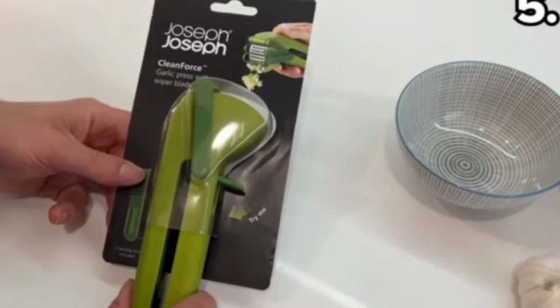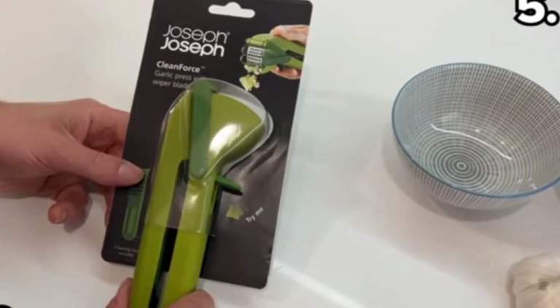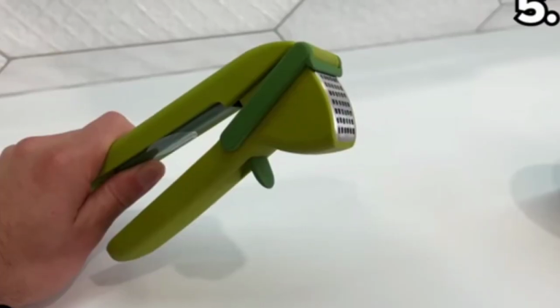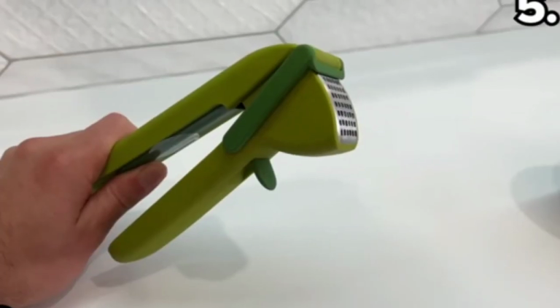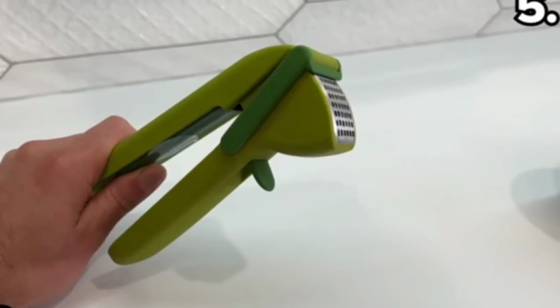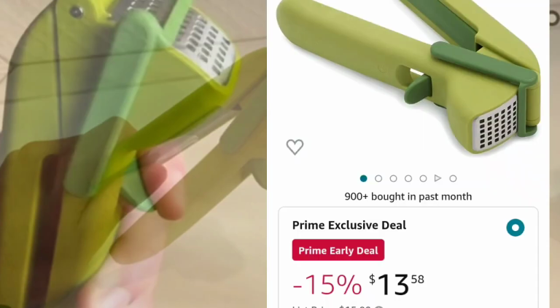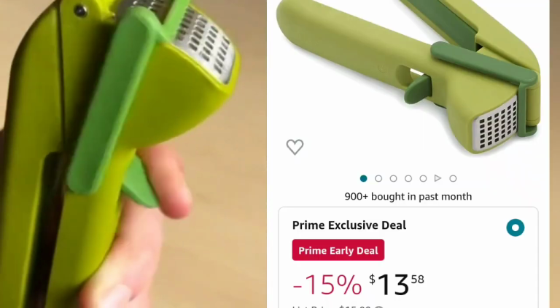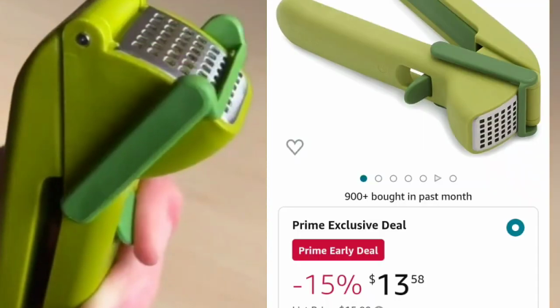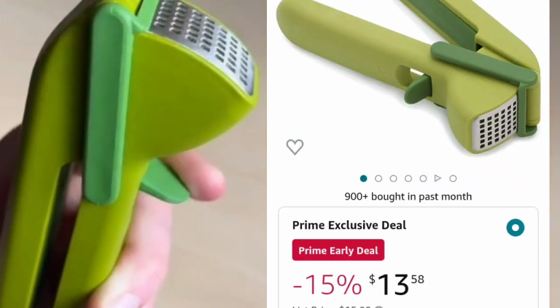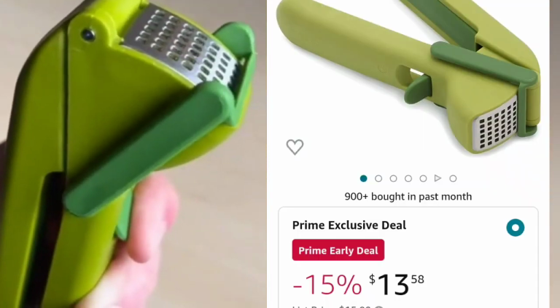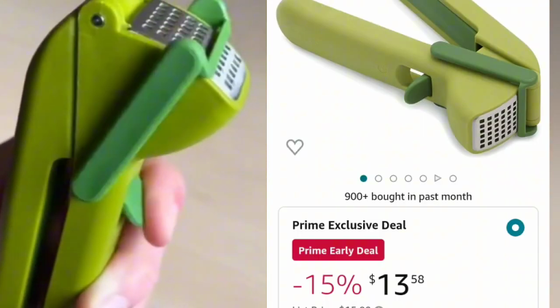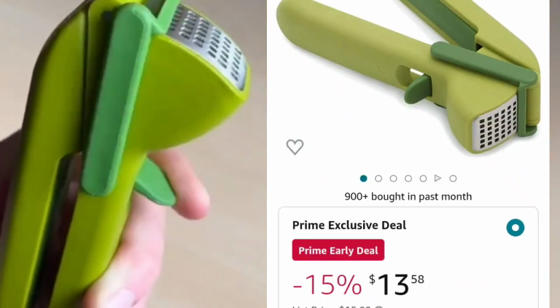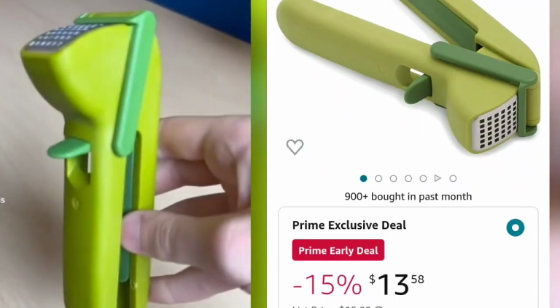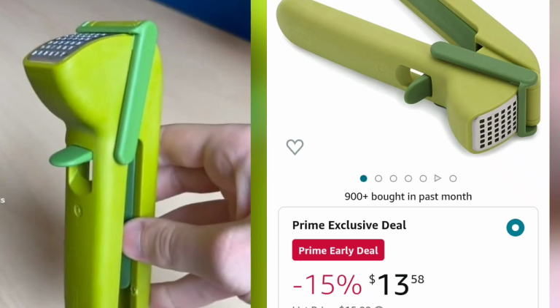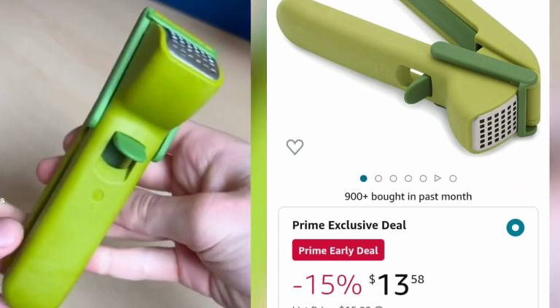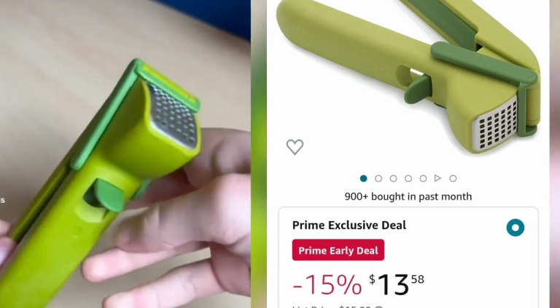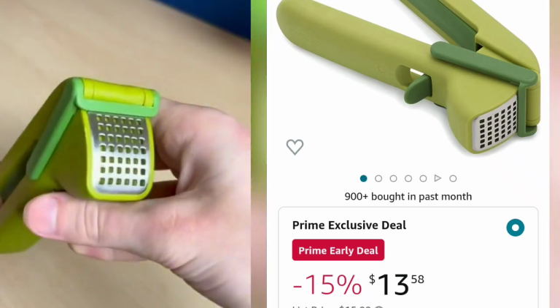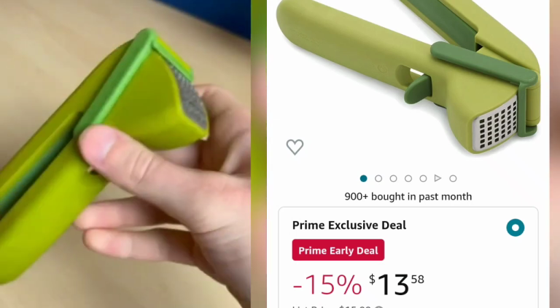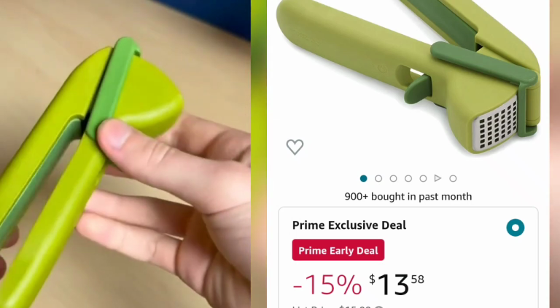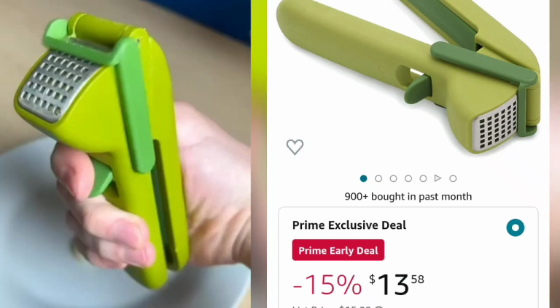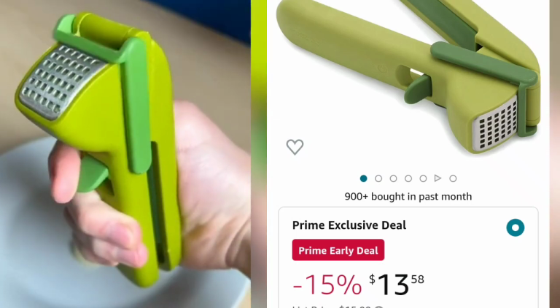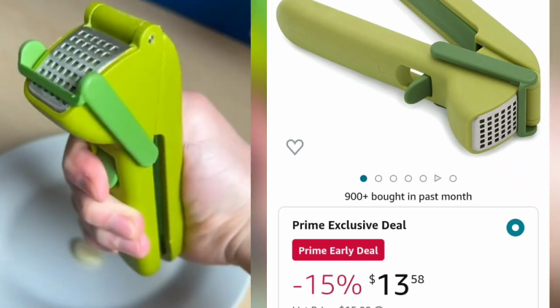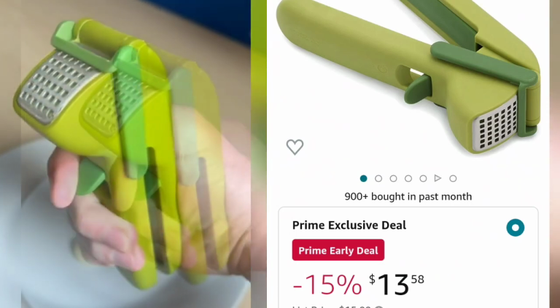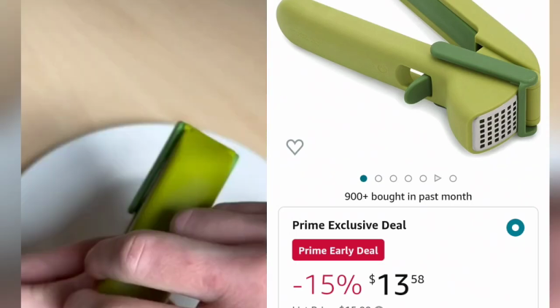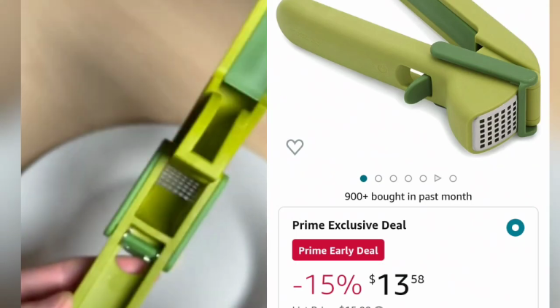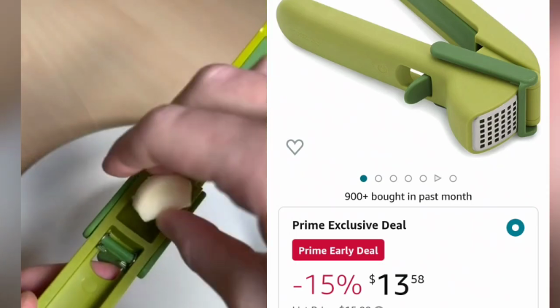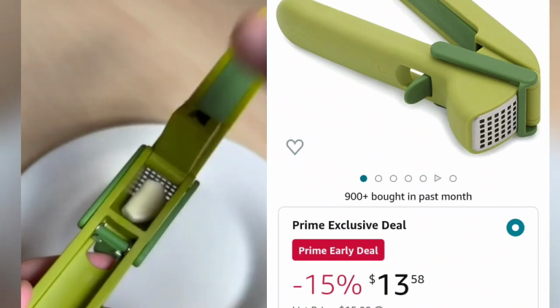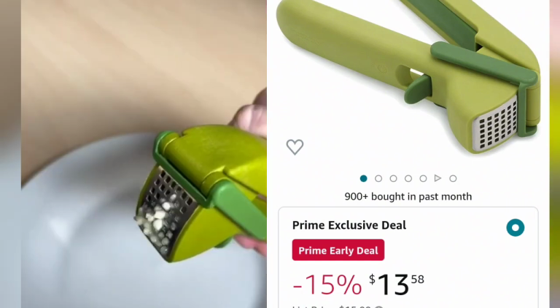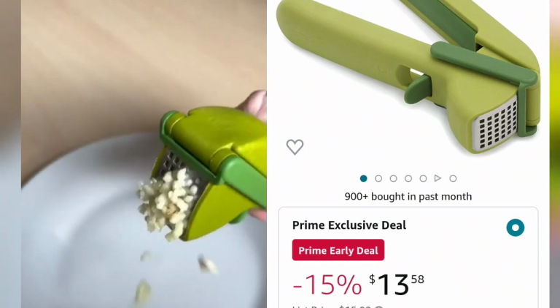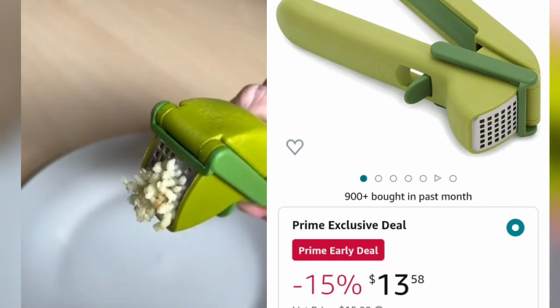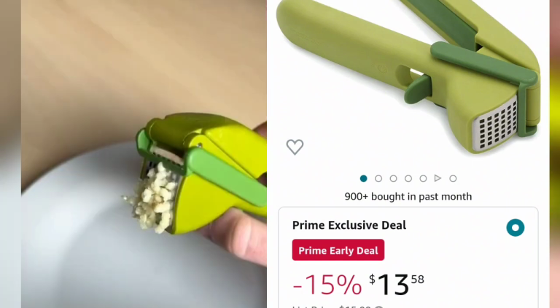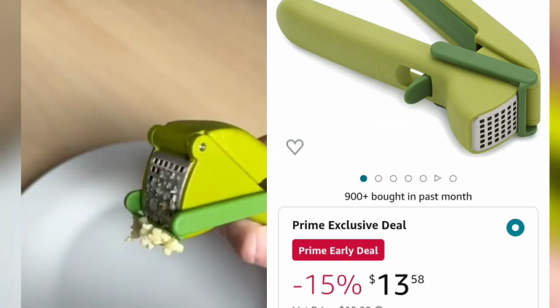It's a Joseph Joseph product. You can purchase it from Amazon for just $13. You can see it in the picture — I love this product. Just put the garlic in and press with some force.